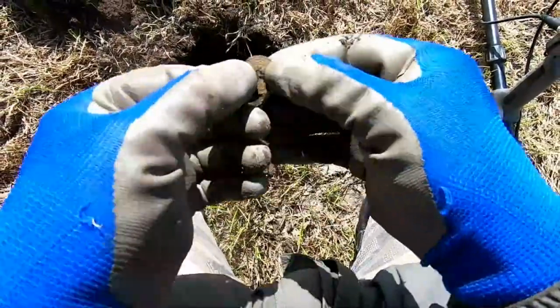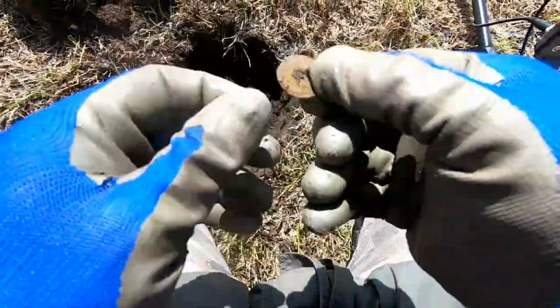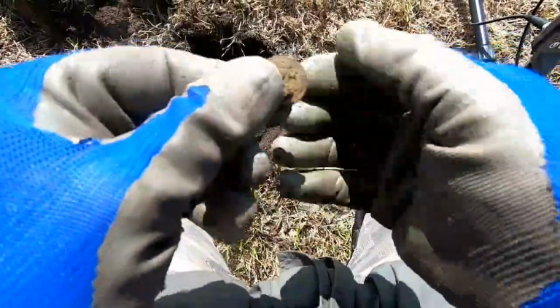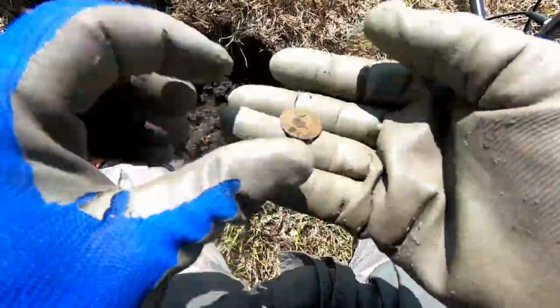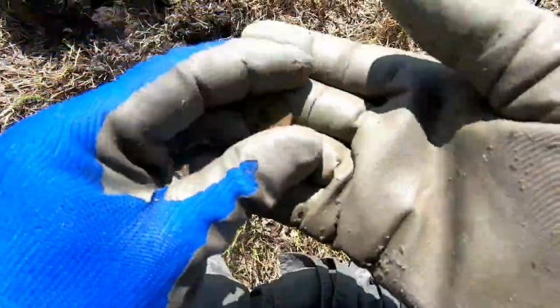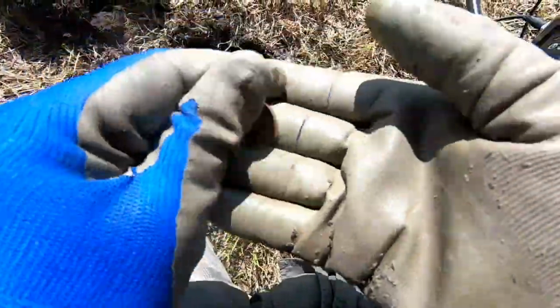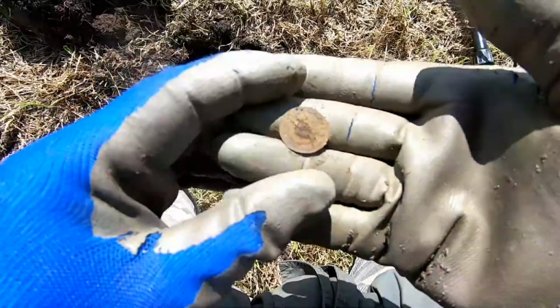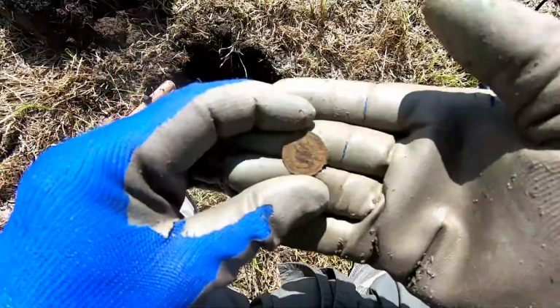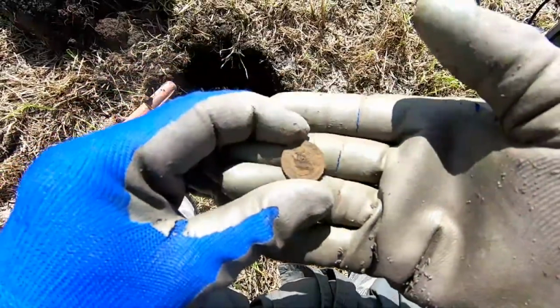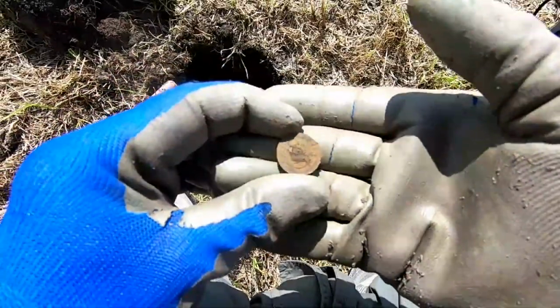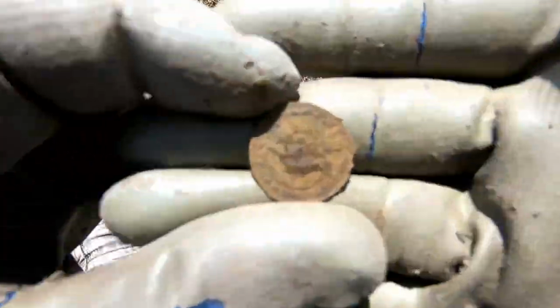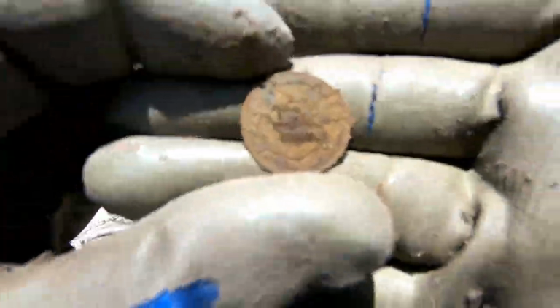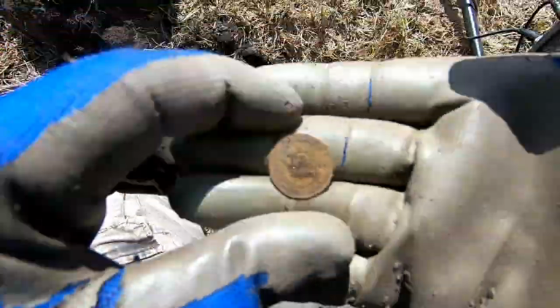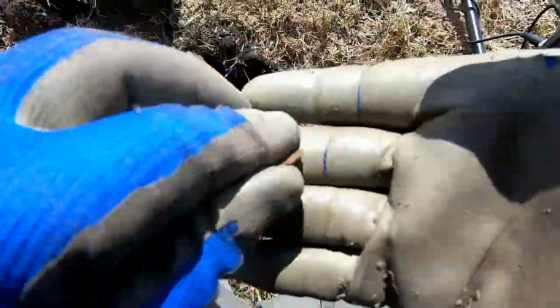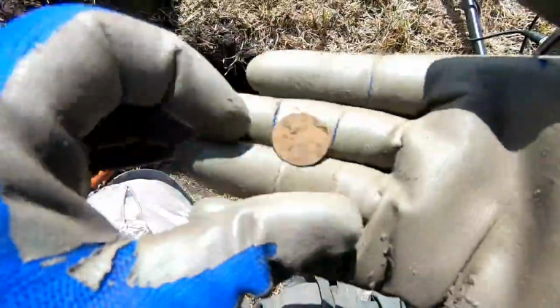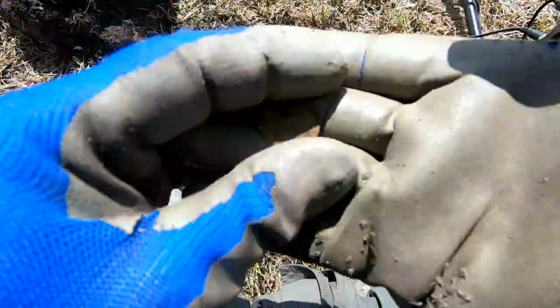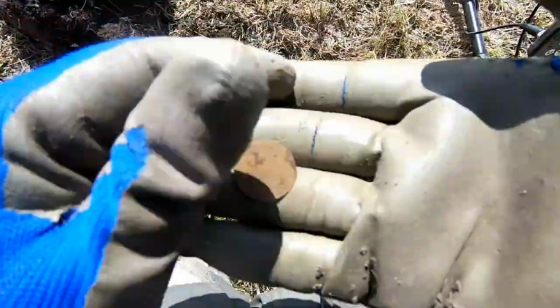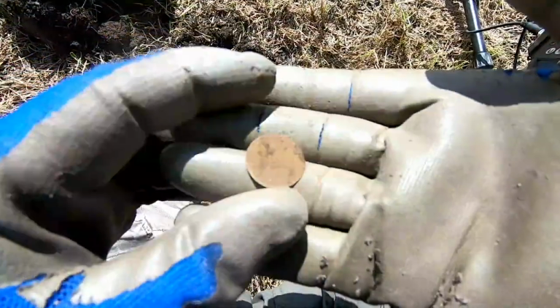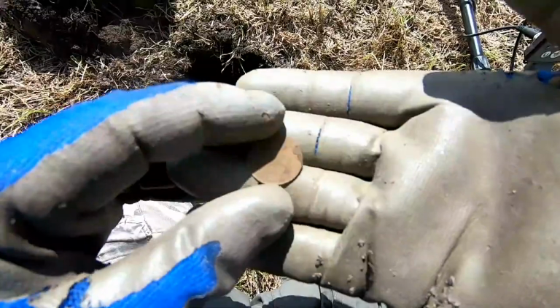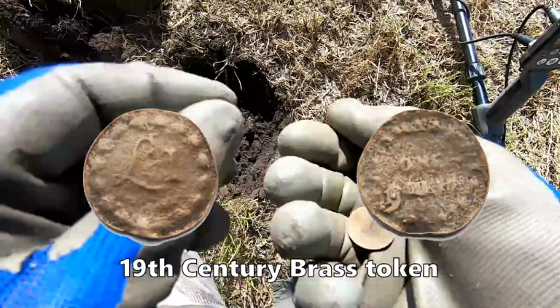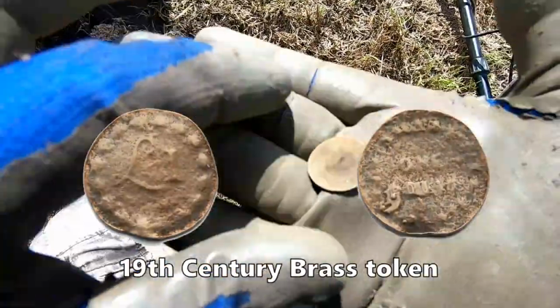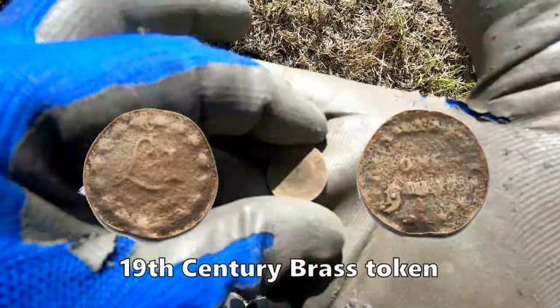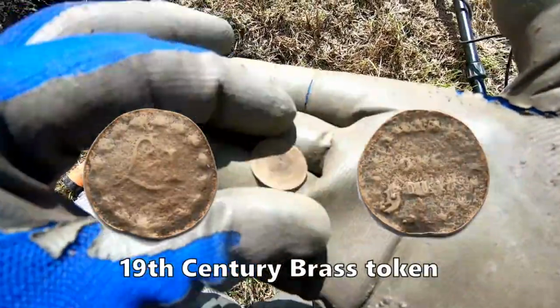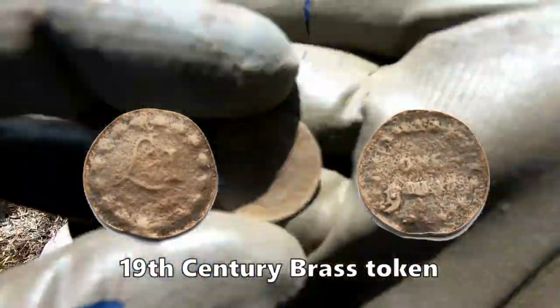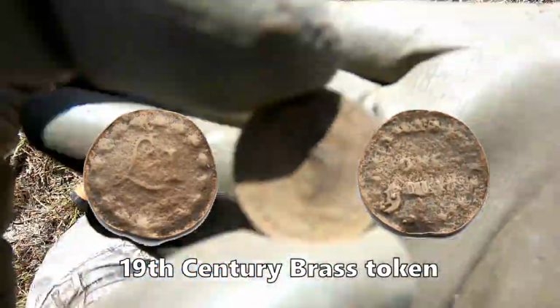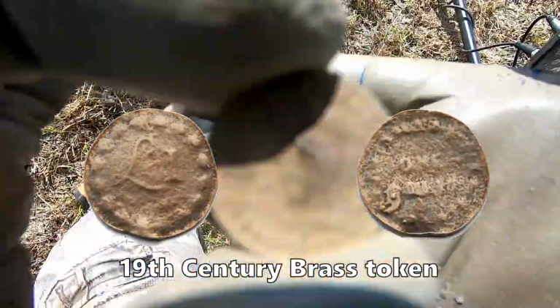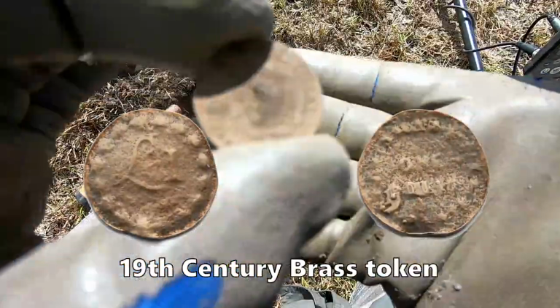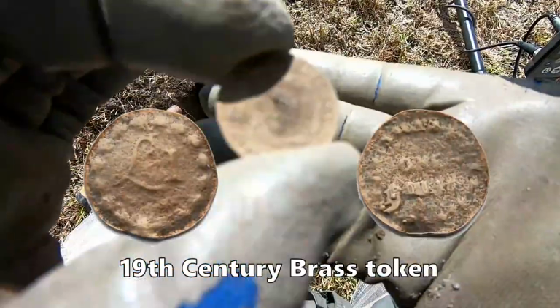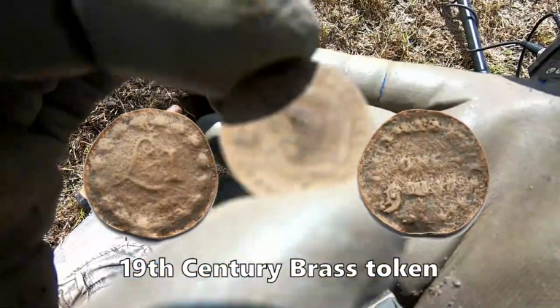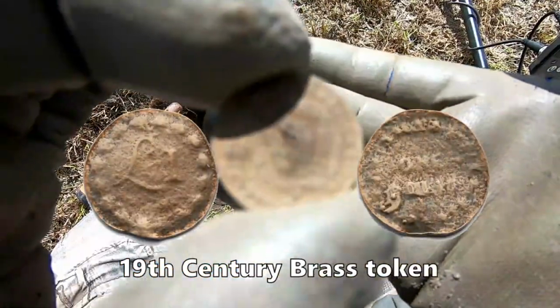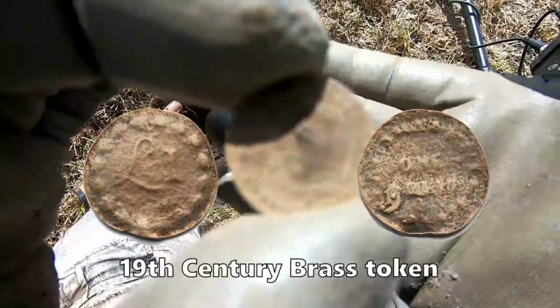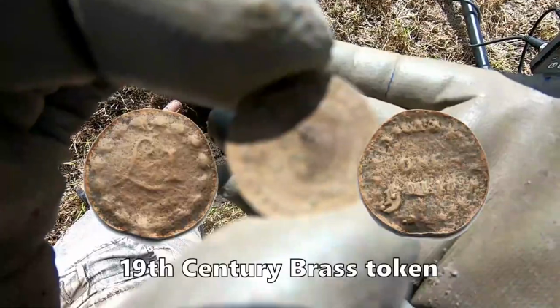We got a token — wow, that's interesting. It's a token of the 18th century. Let's check it out later.